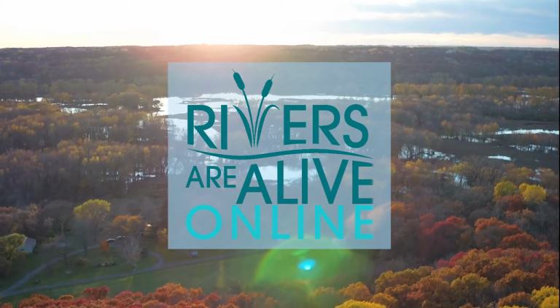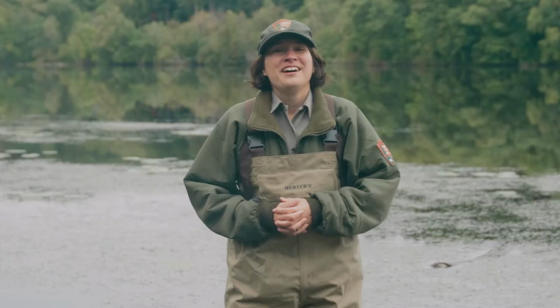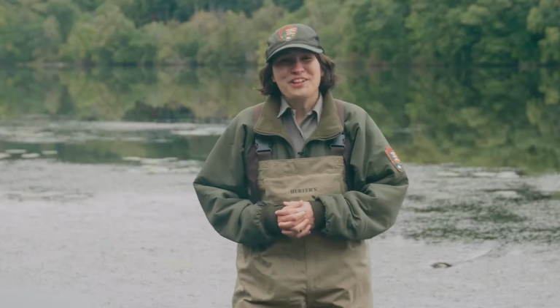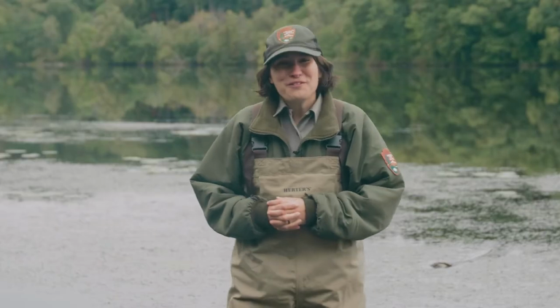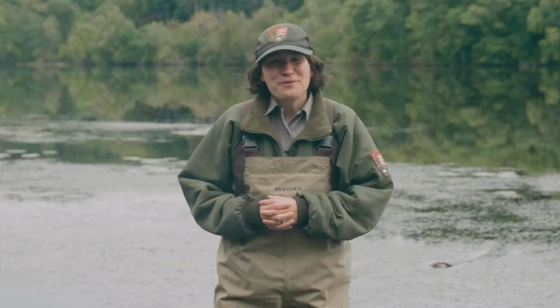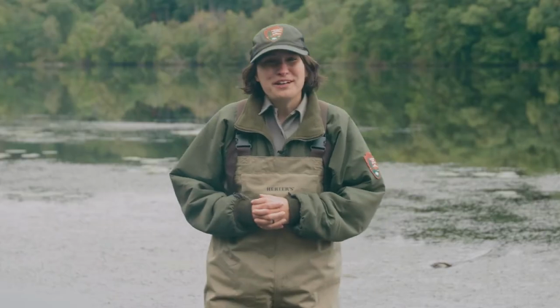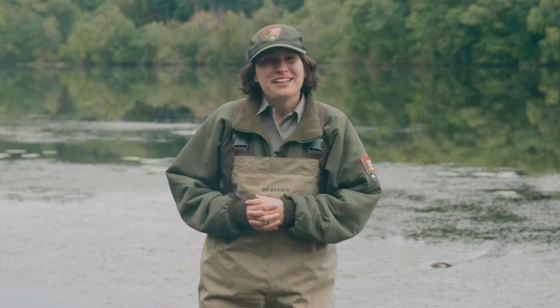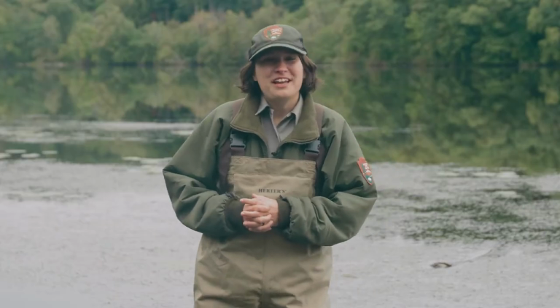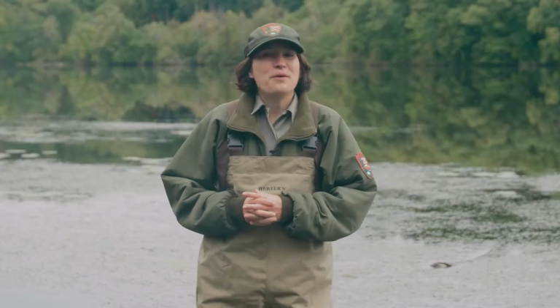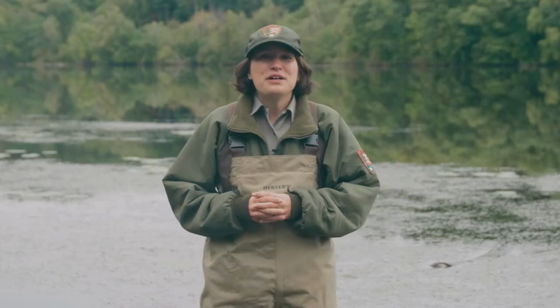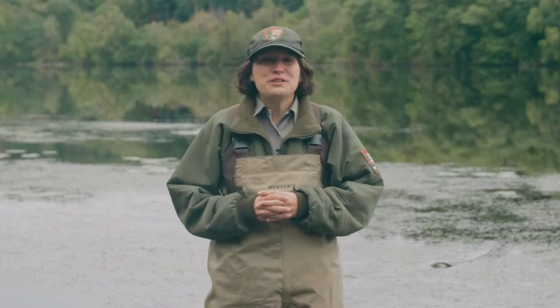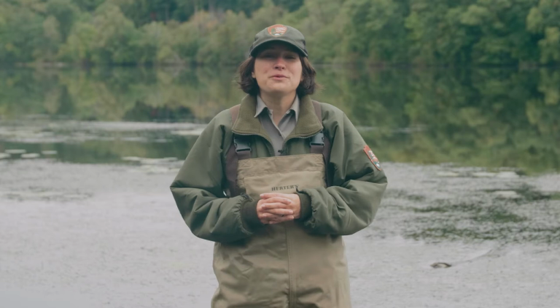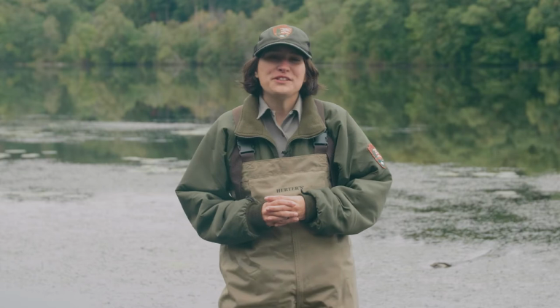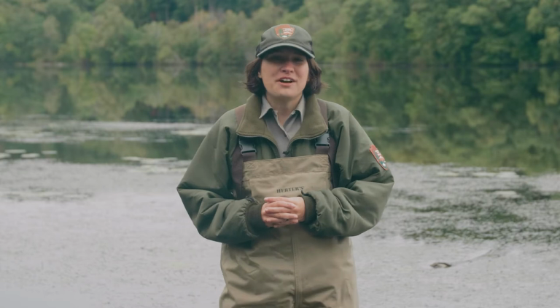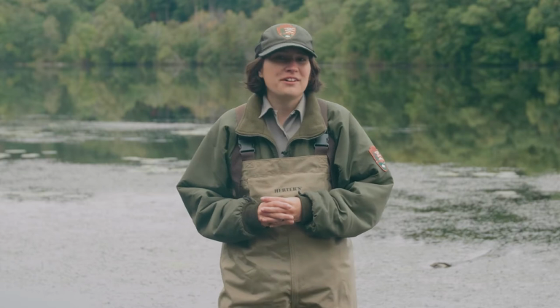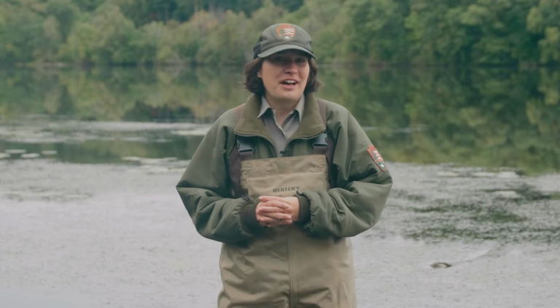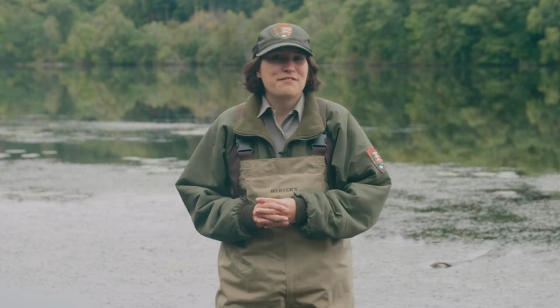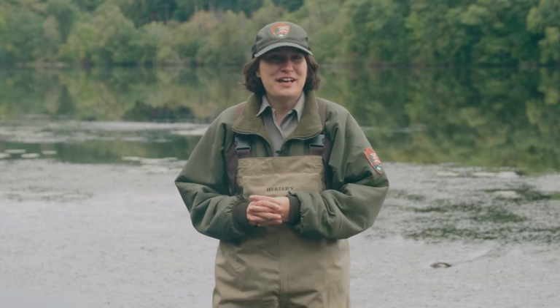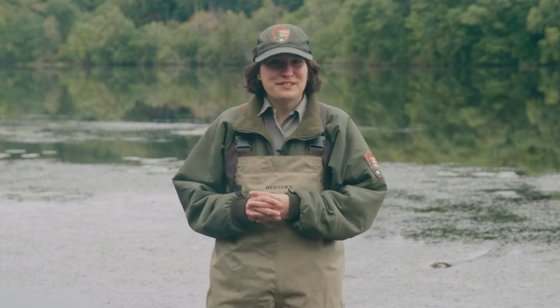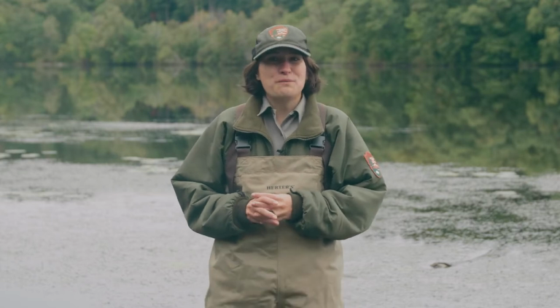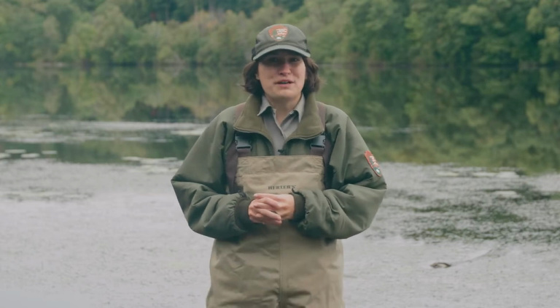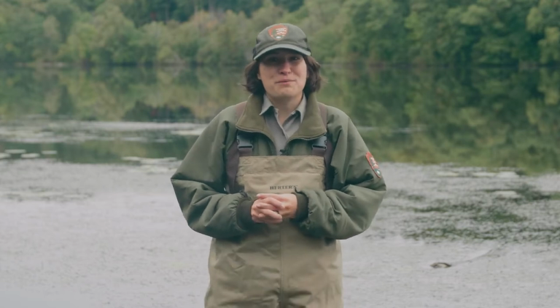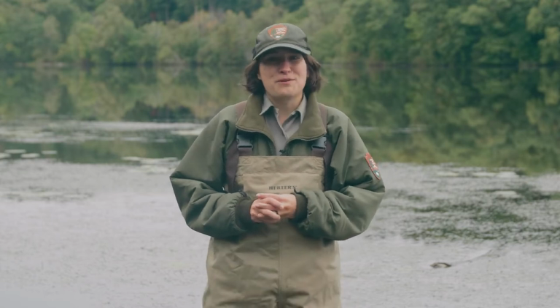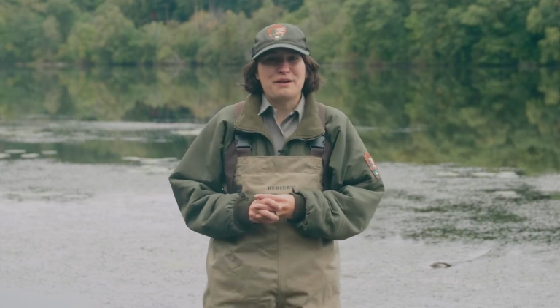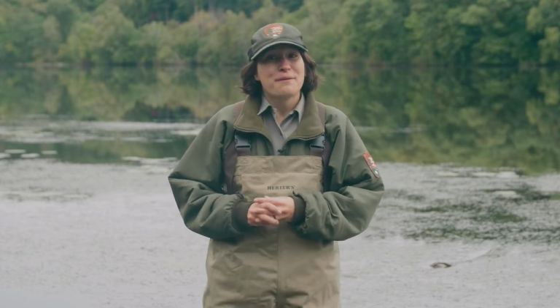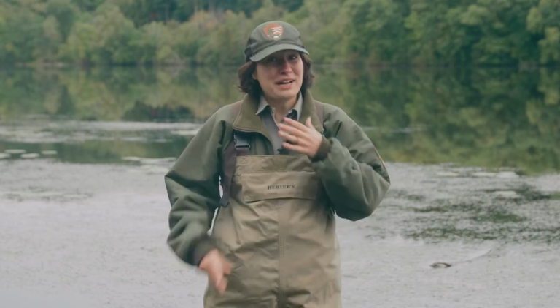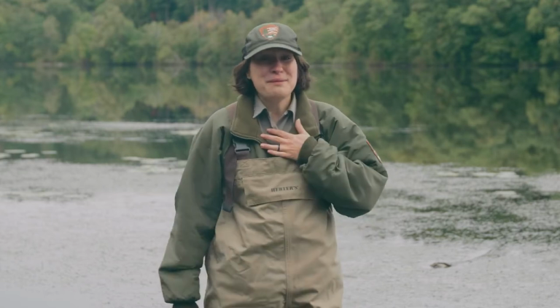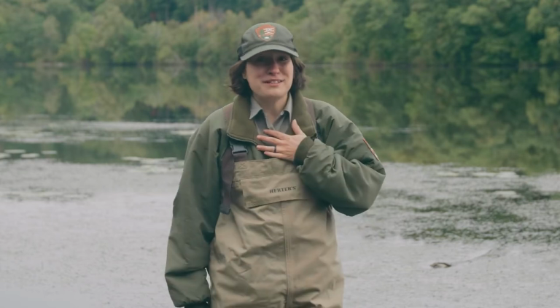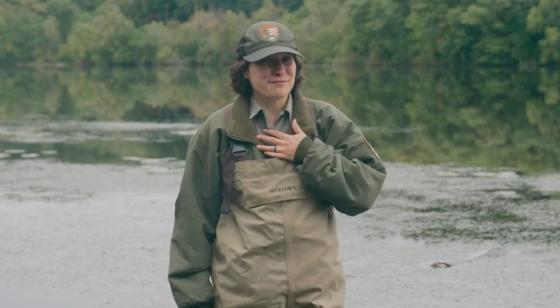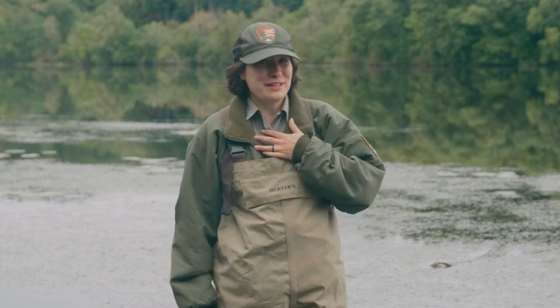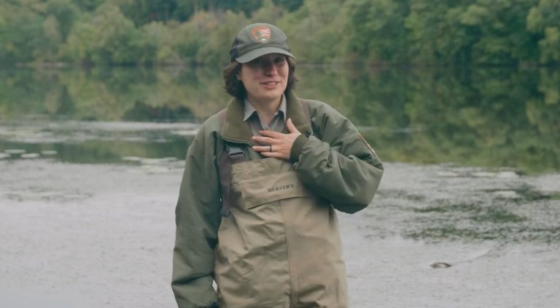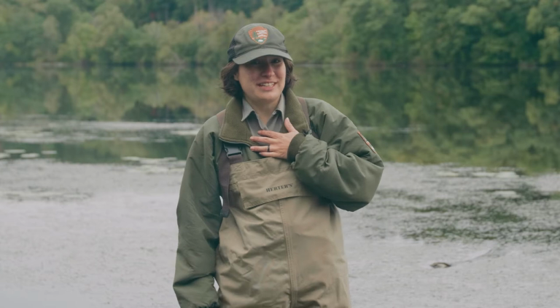Hello everyone, and welcome to the Rivers Are Alive Let's Go Mucking program. My name is Ranger Liz.